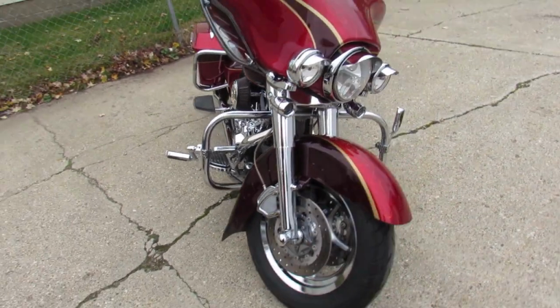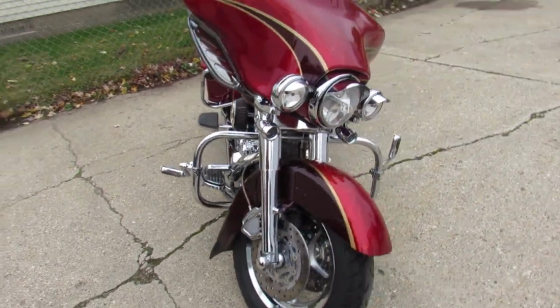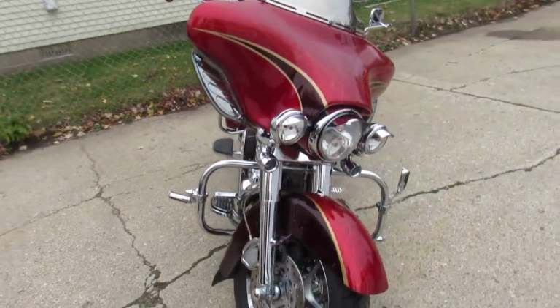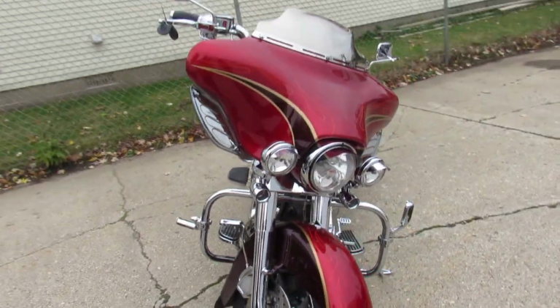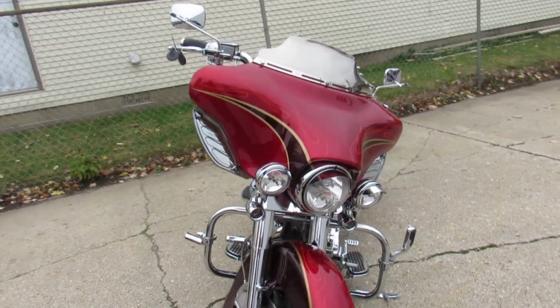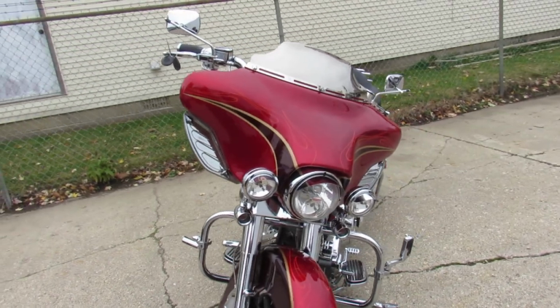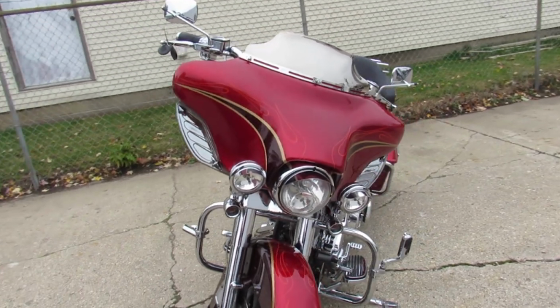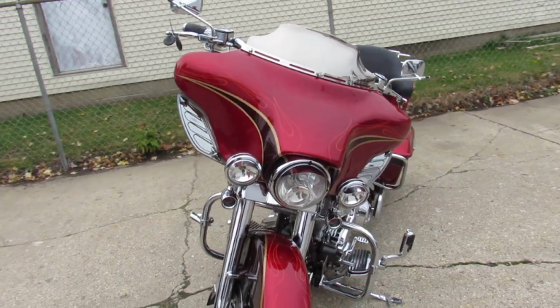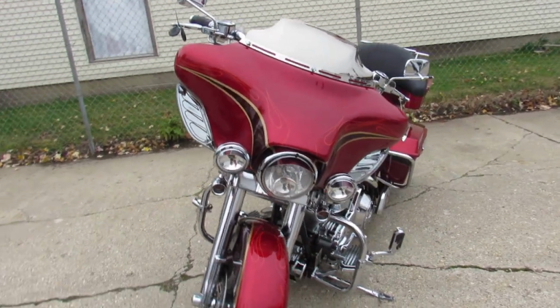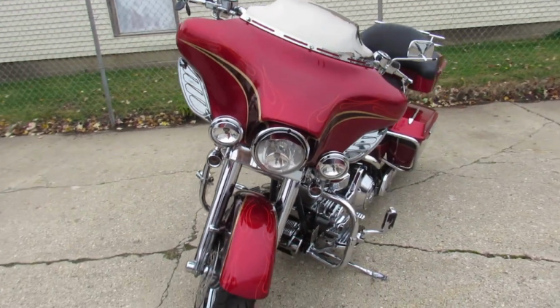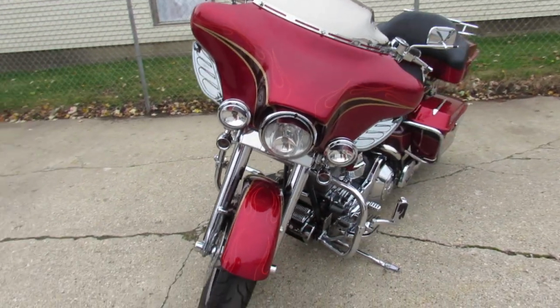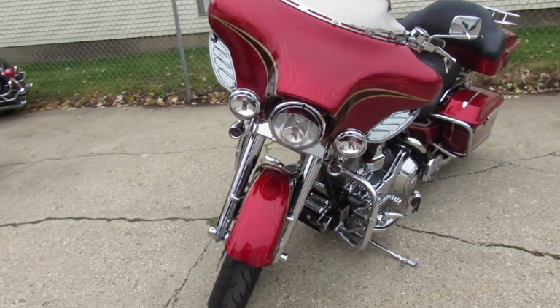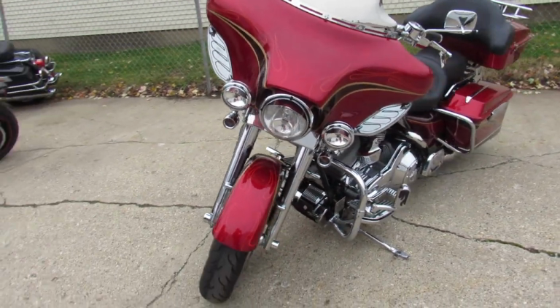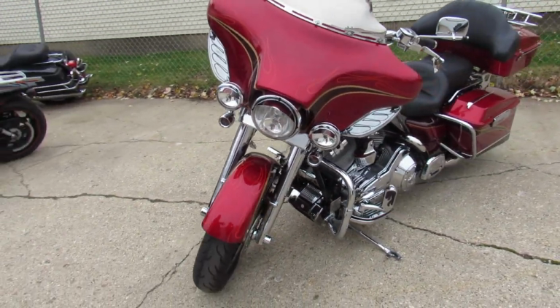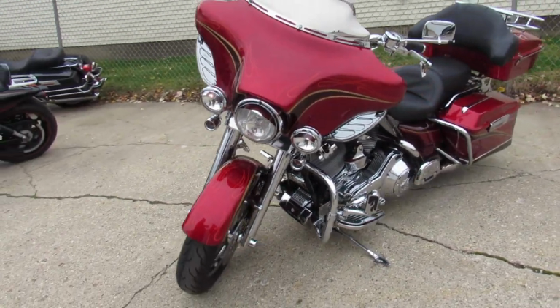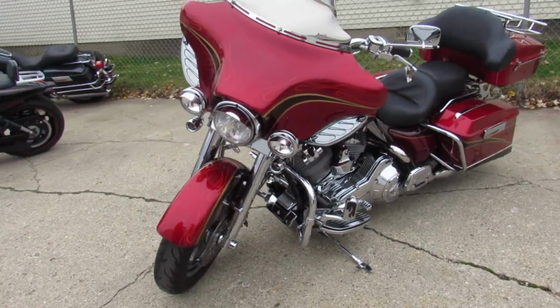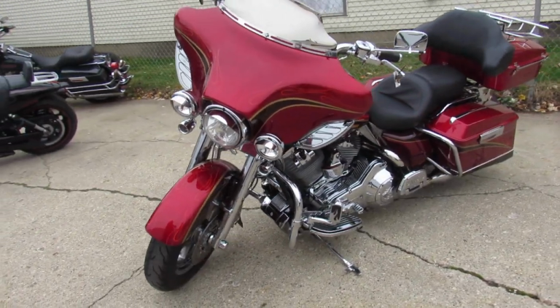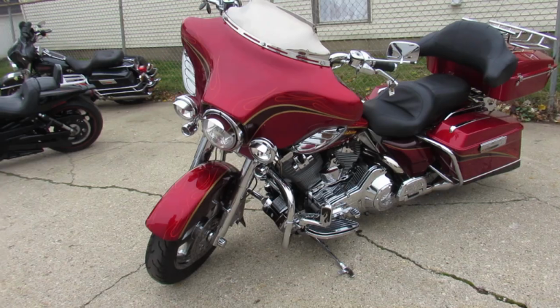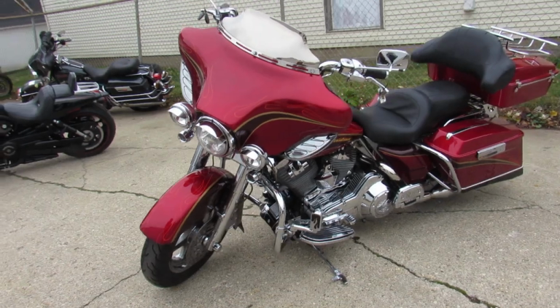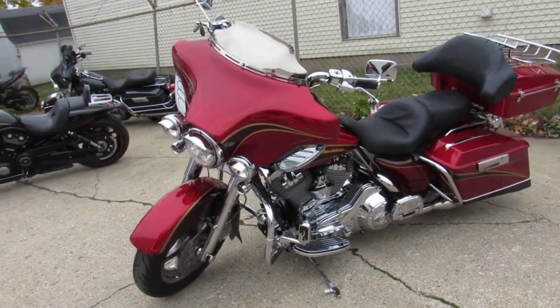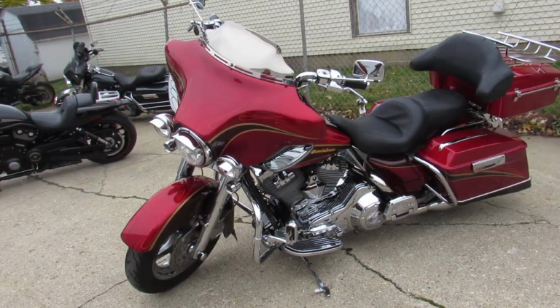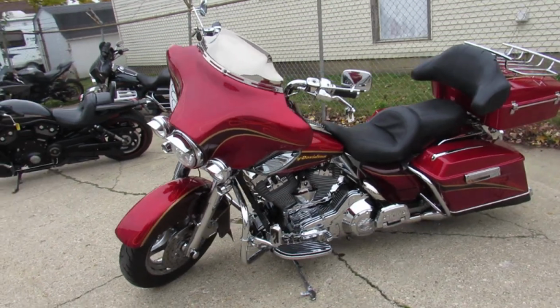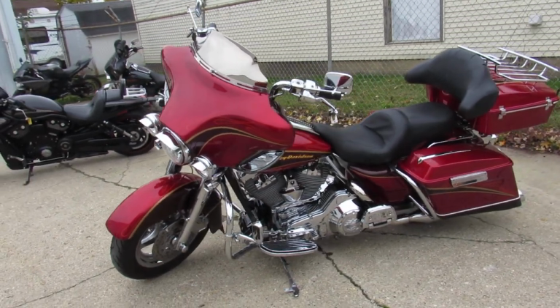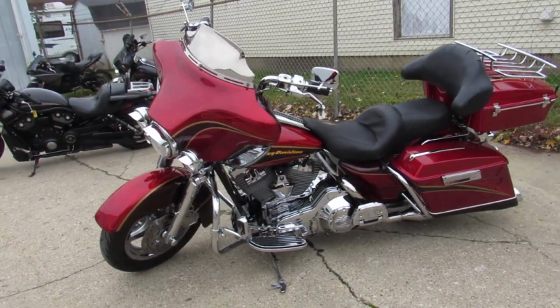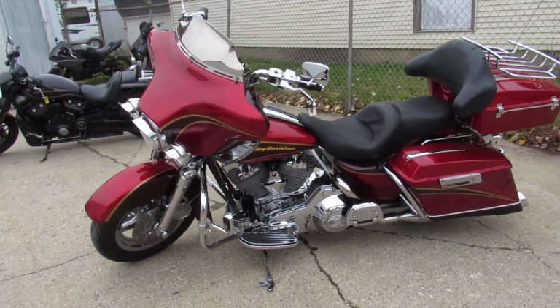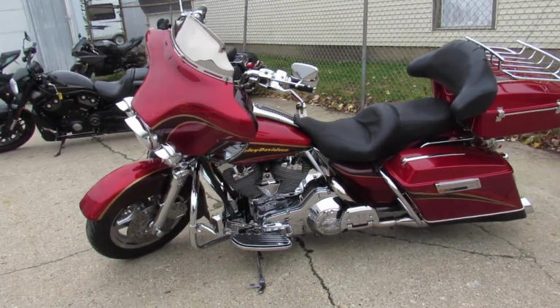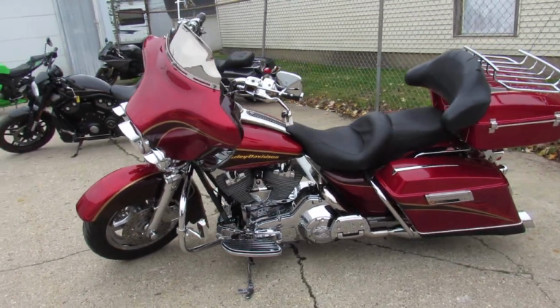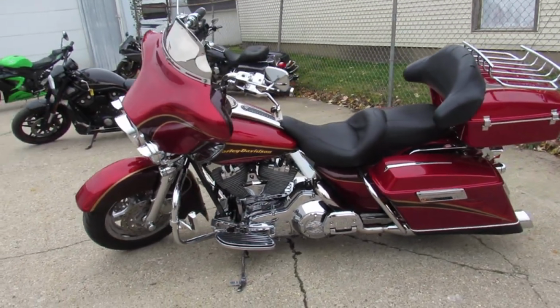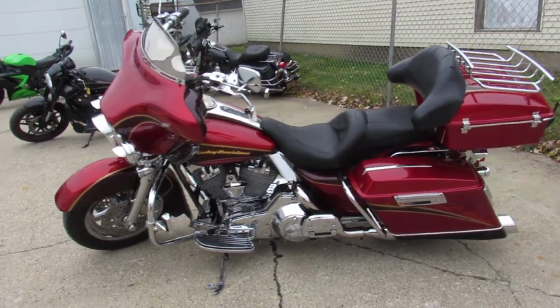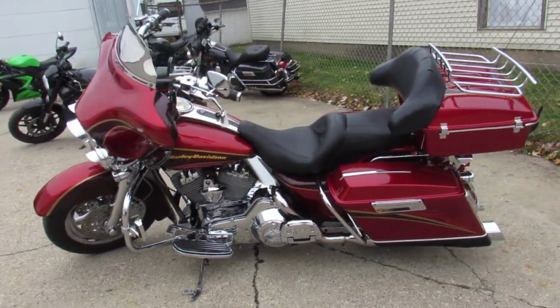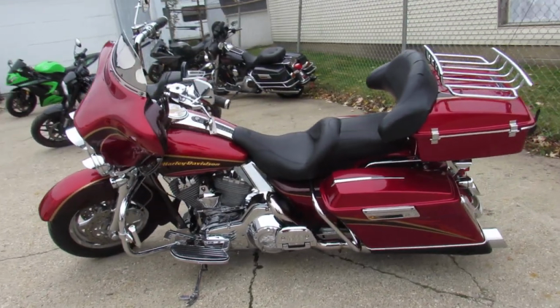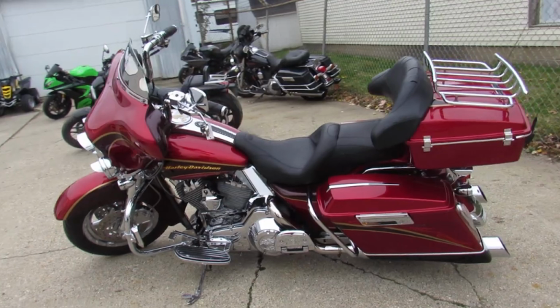2005 Screaming Eagle CVO Electroglide, only has 31,048 miles guys. Check it out — two tone cherry paint, hard to find color on a hard to find bike.